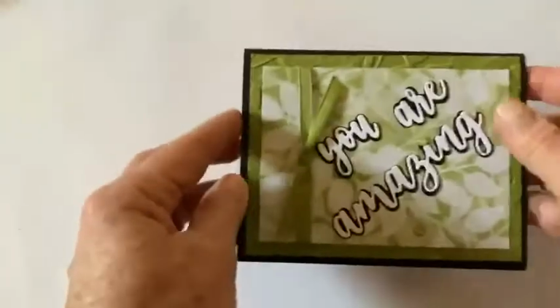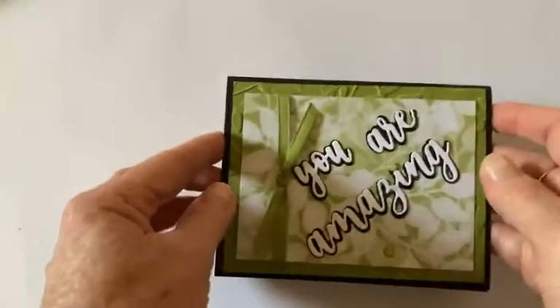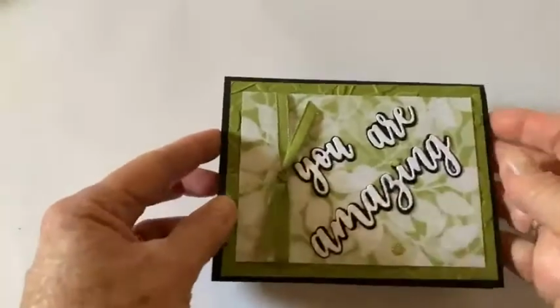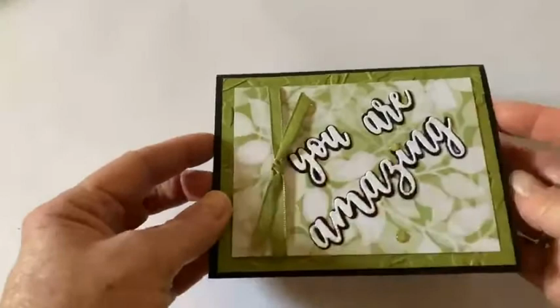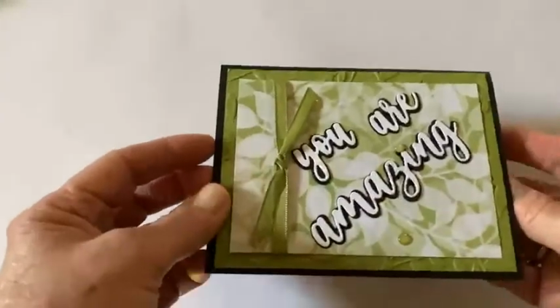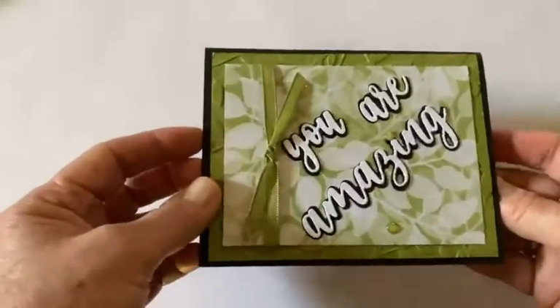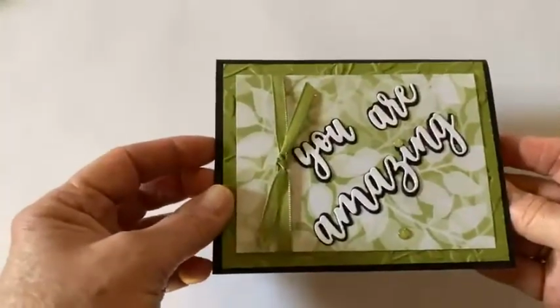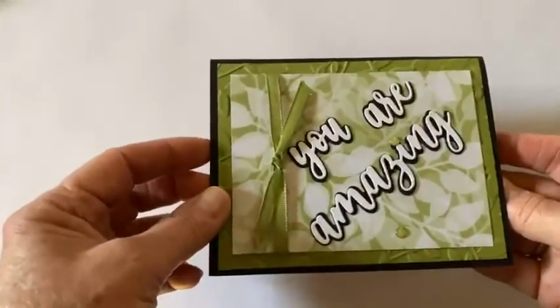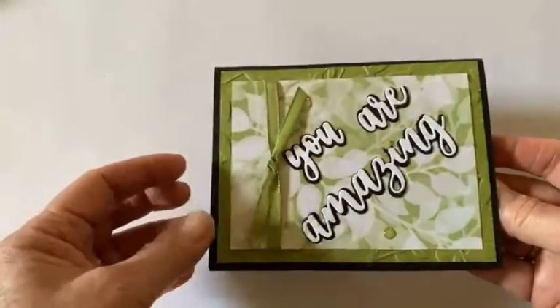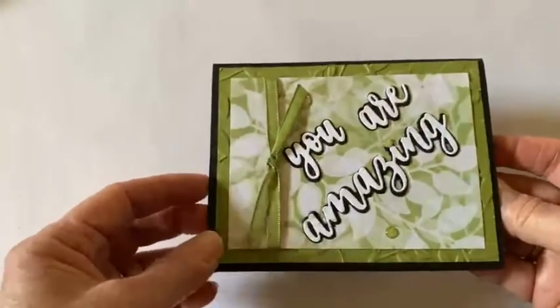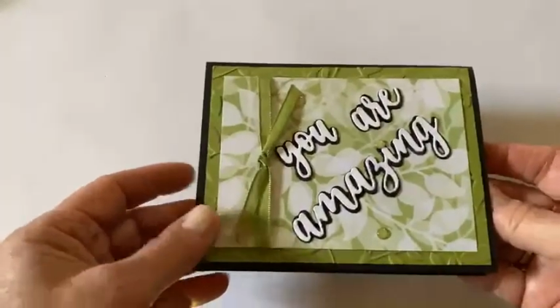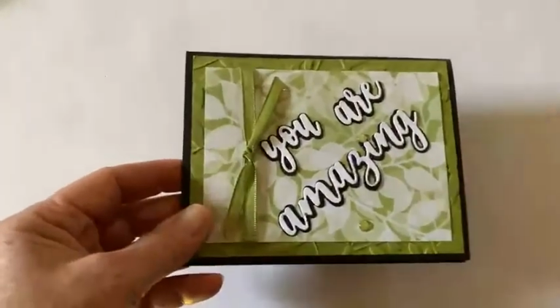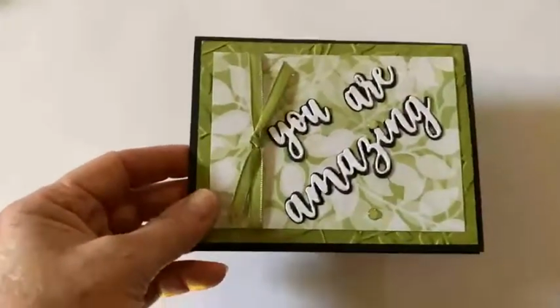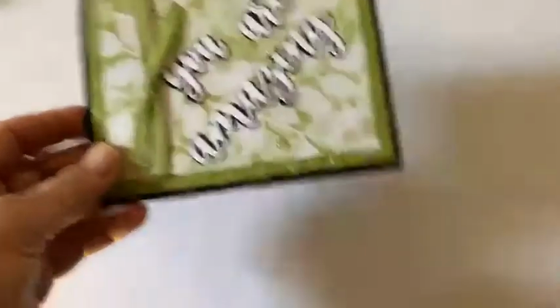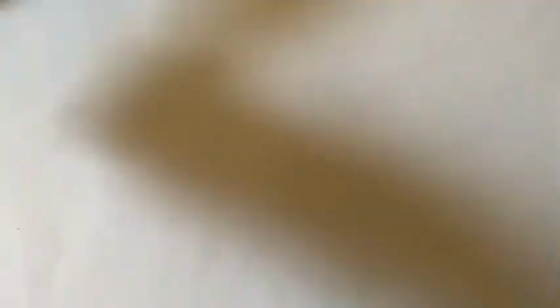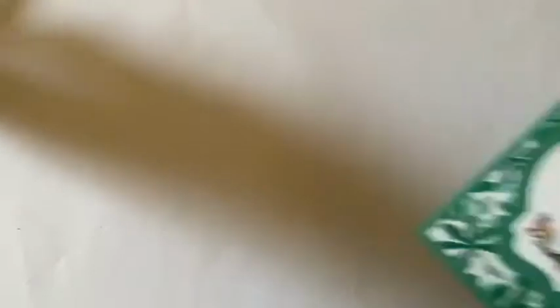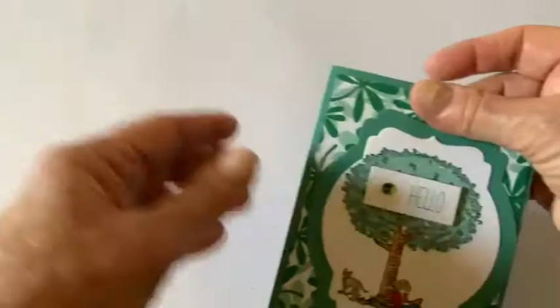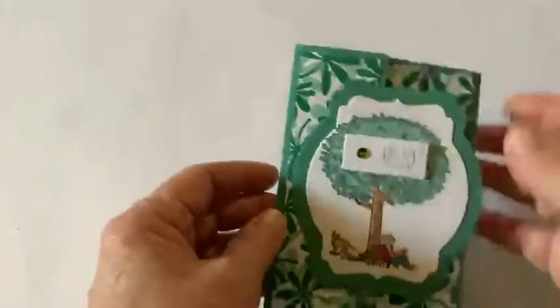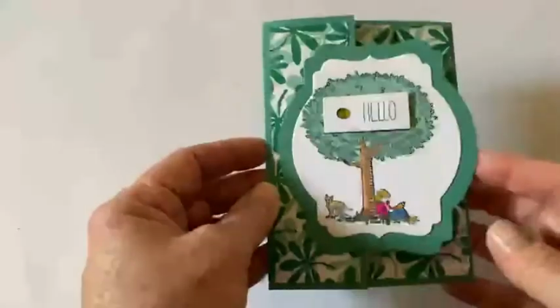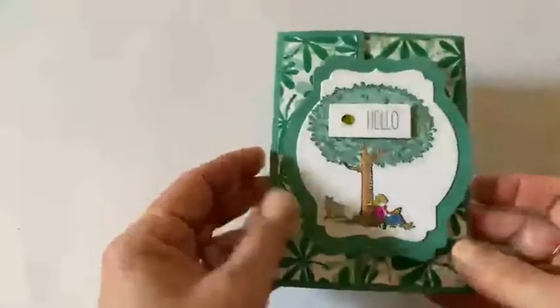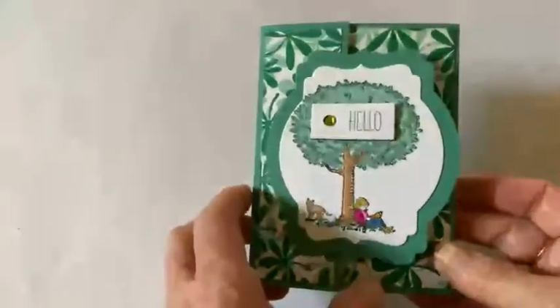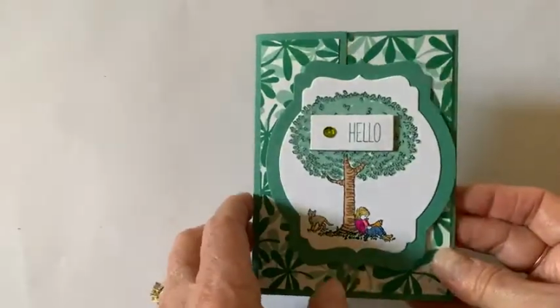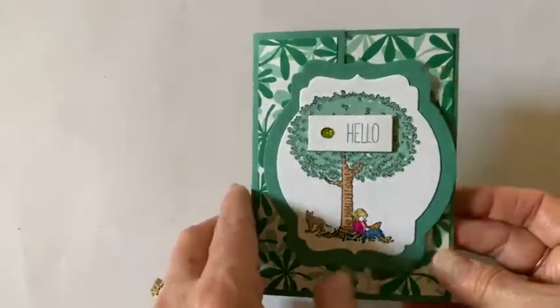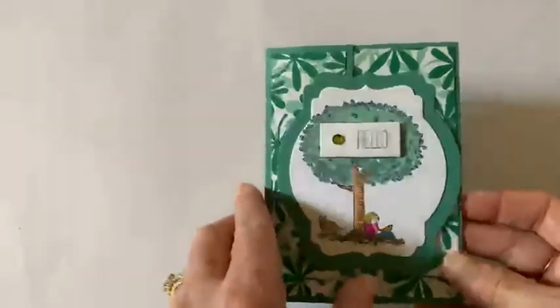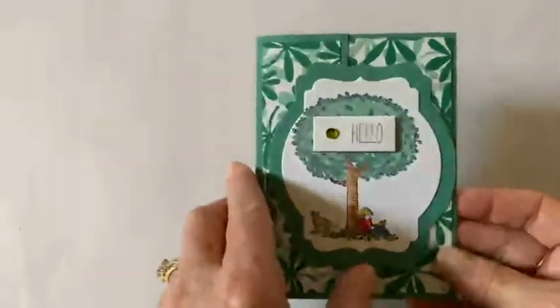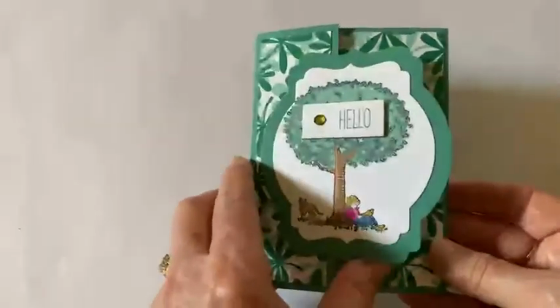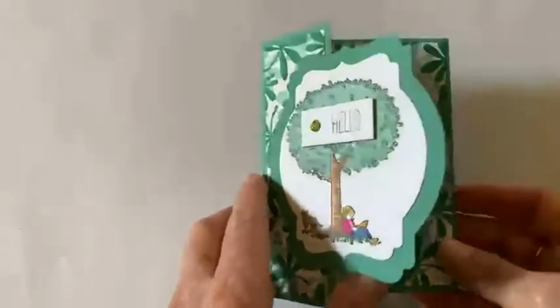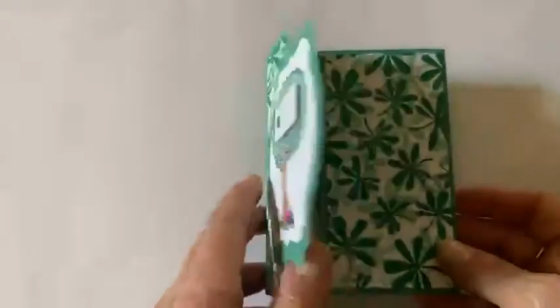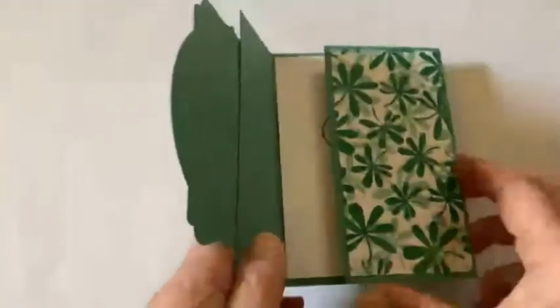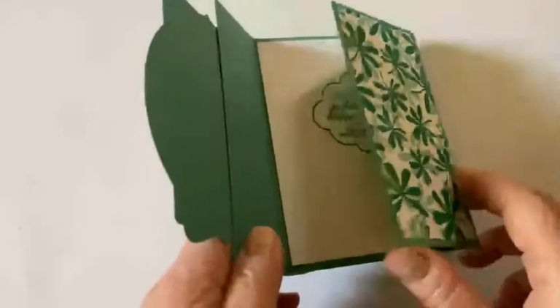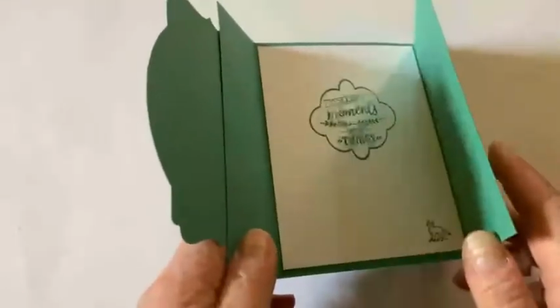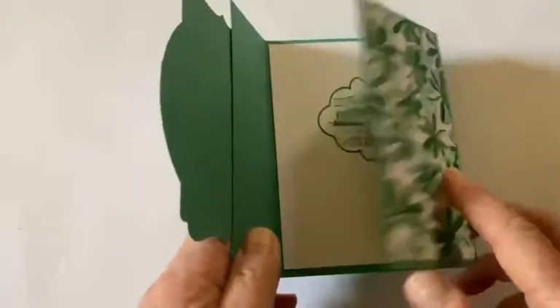We're going to do the one in April, then we're going to take a break to give people time to enjoy their families' vacations, gardens, and the outdoors, and then we'll start back up again in the fall.